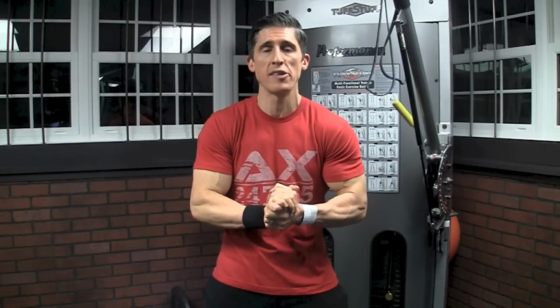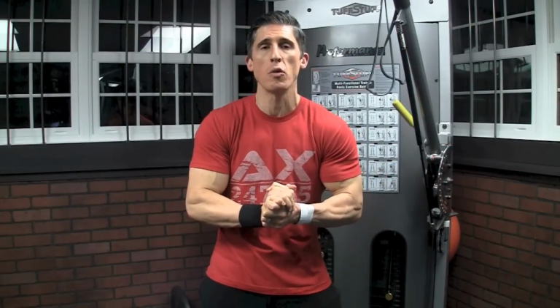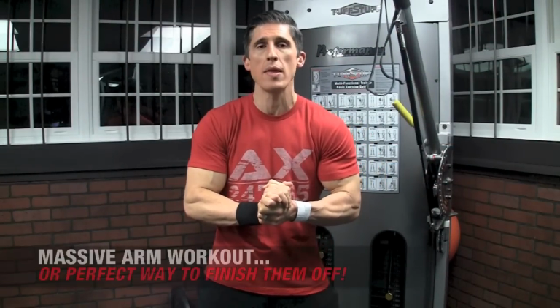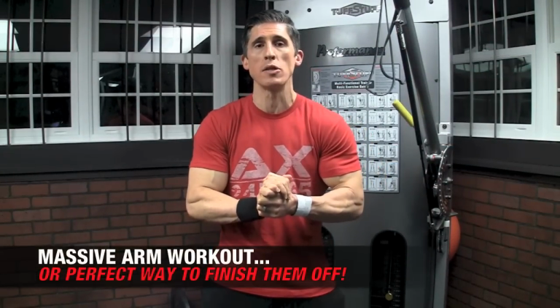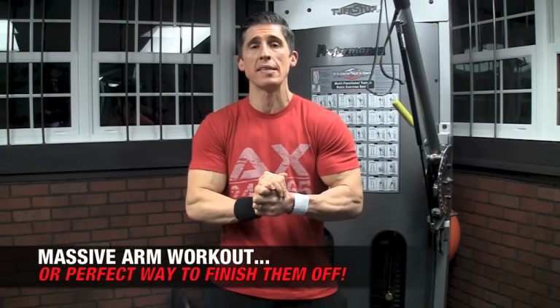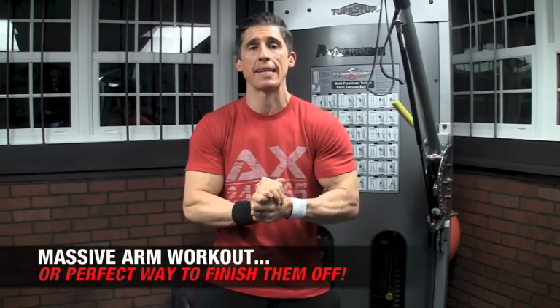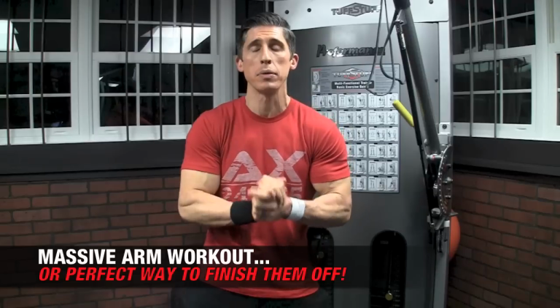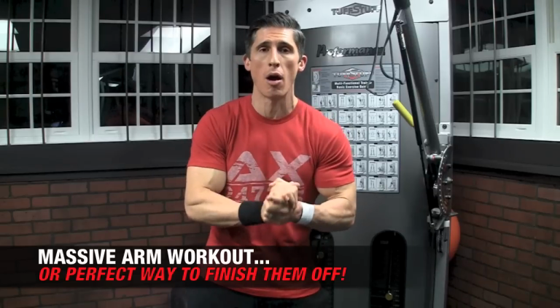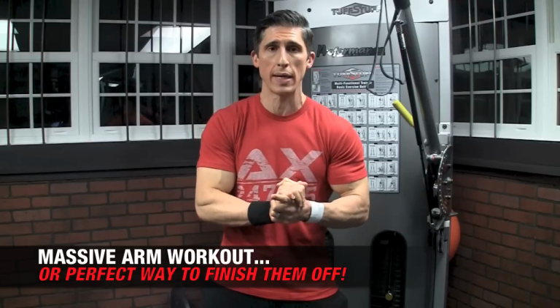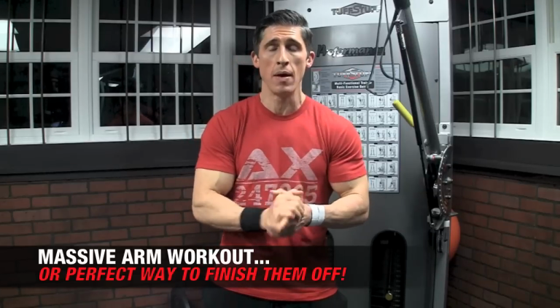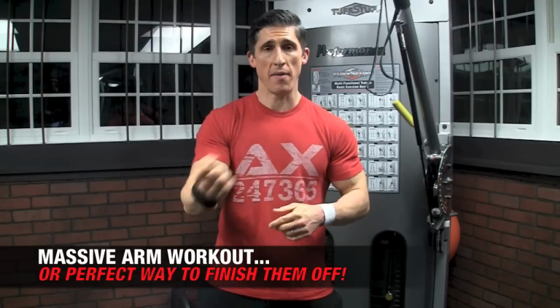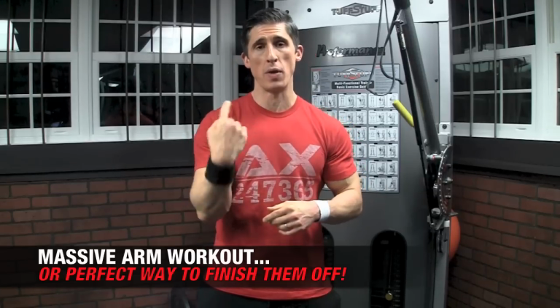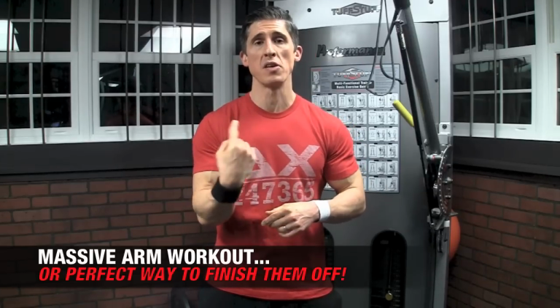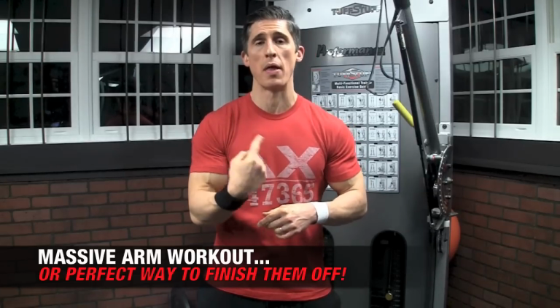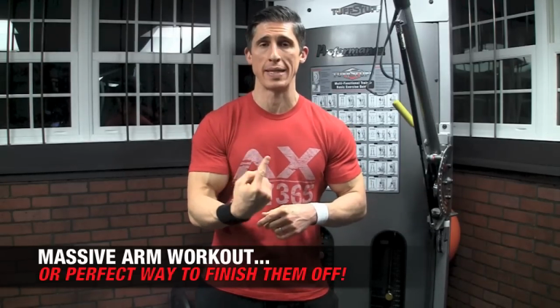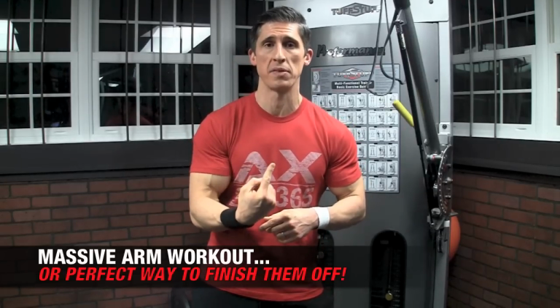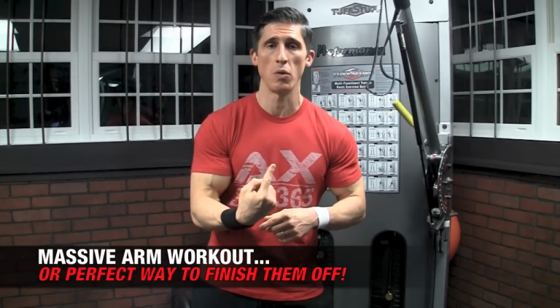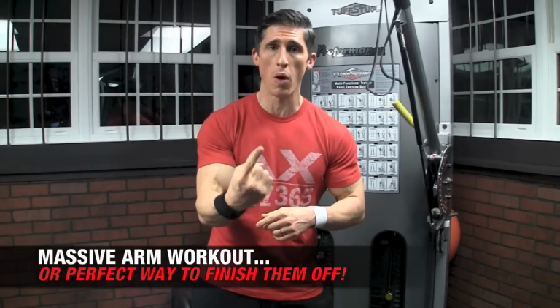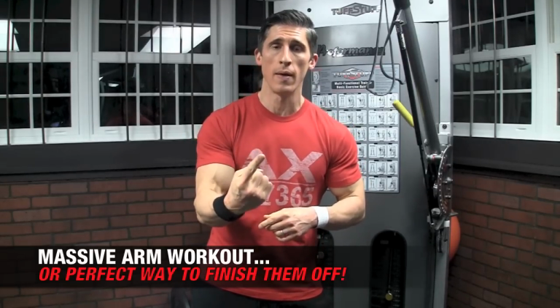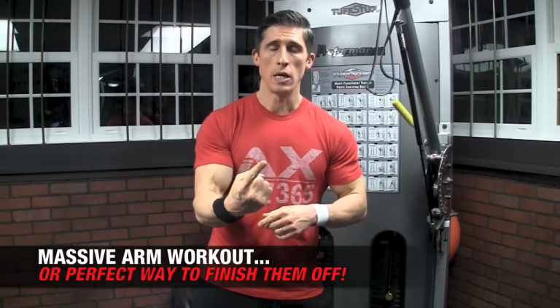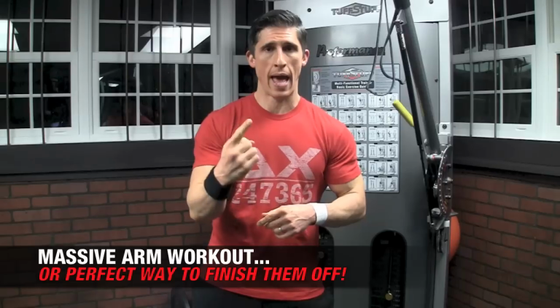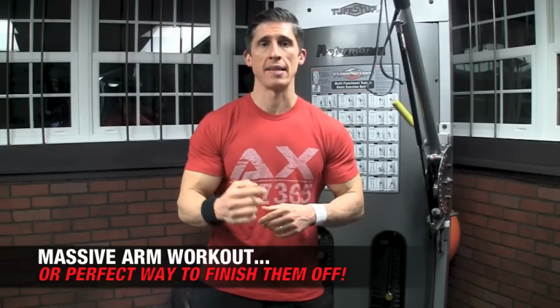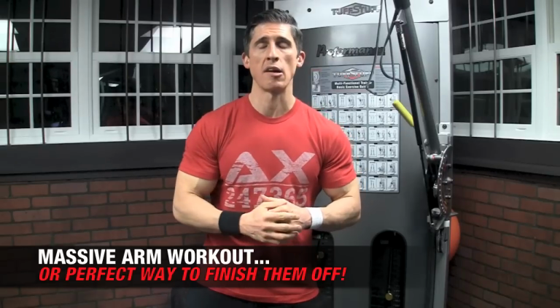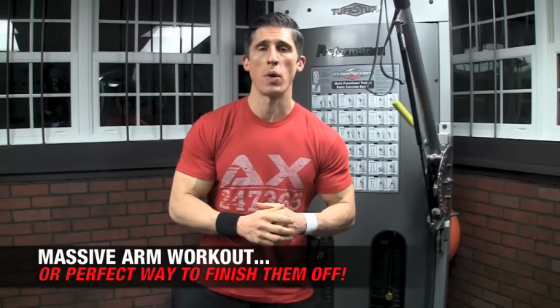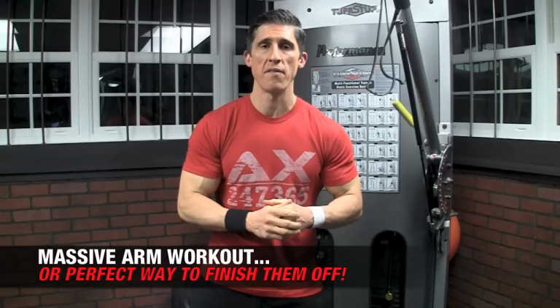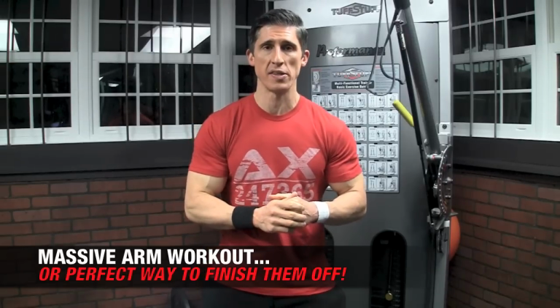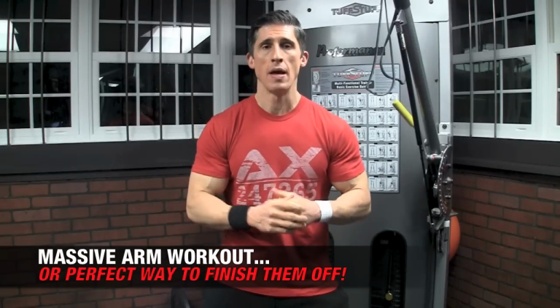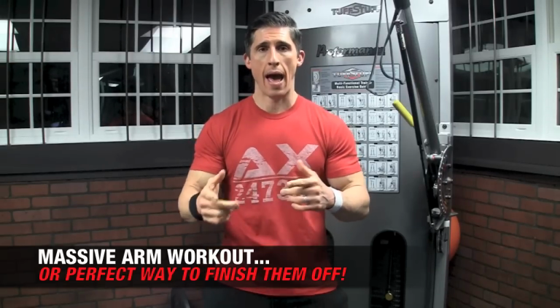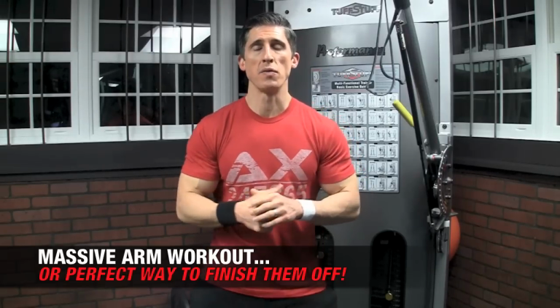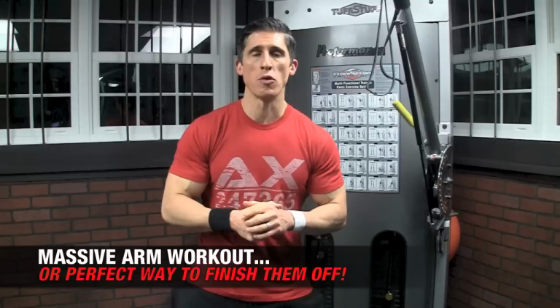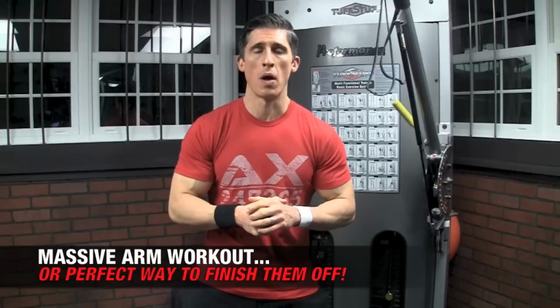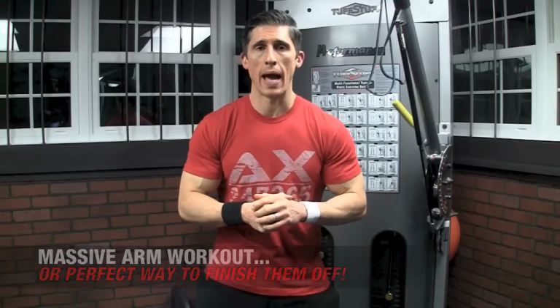I'm going to show you a way that you can do this as a complete arm workout — do it about 3 times through — or you can add it as a nice arm workout finisher after you've done your normal arm workout.